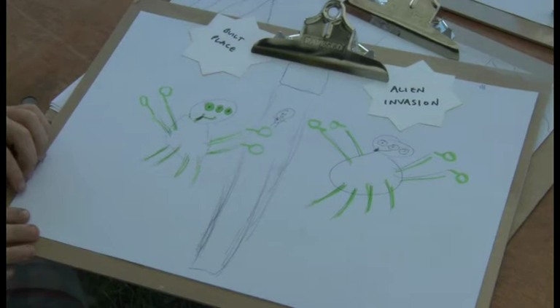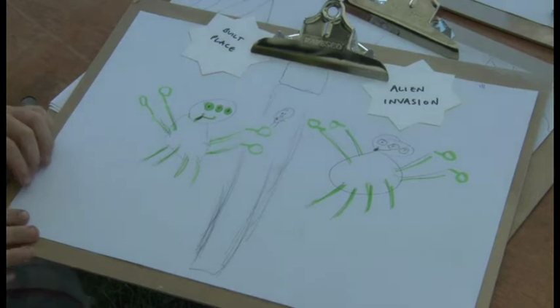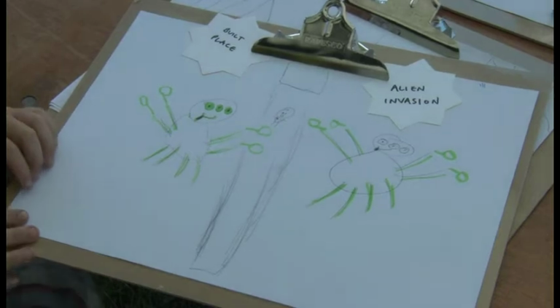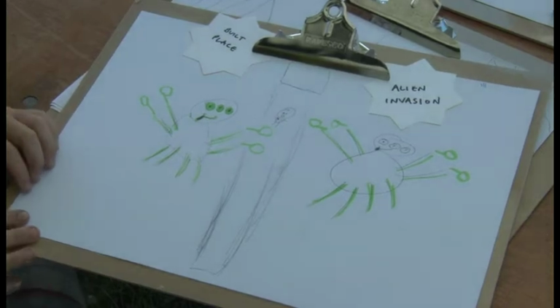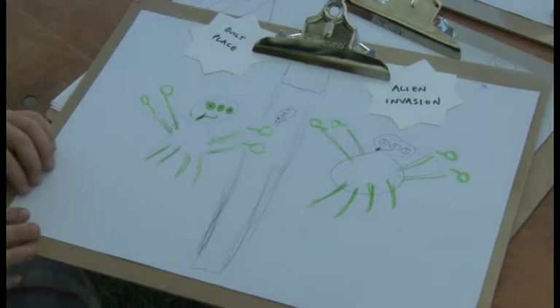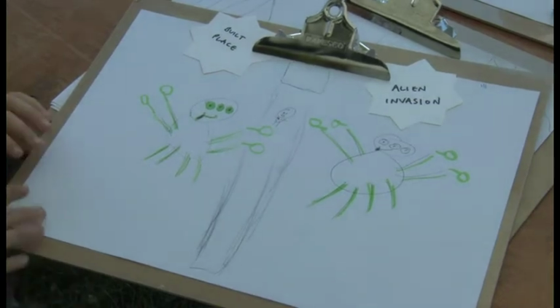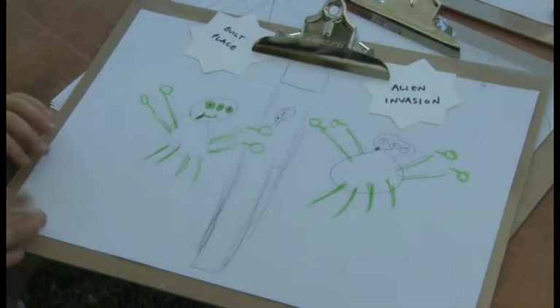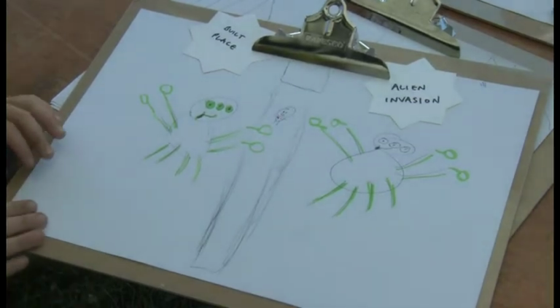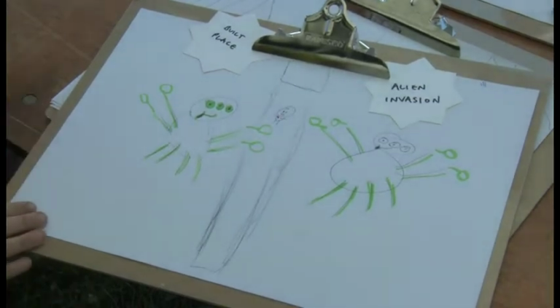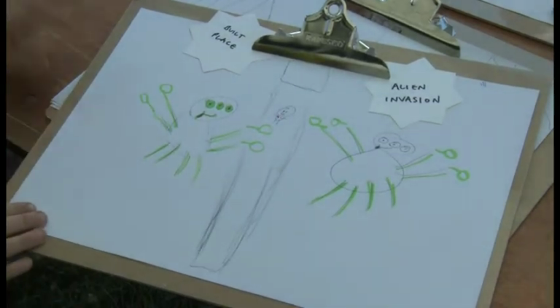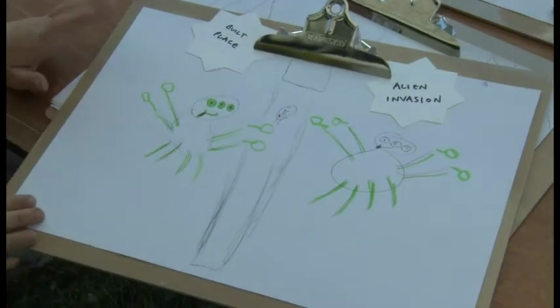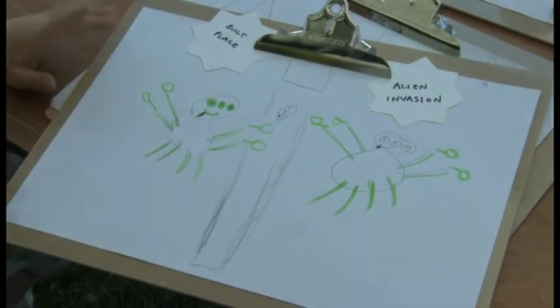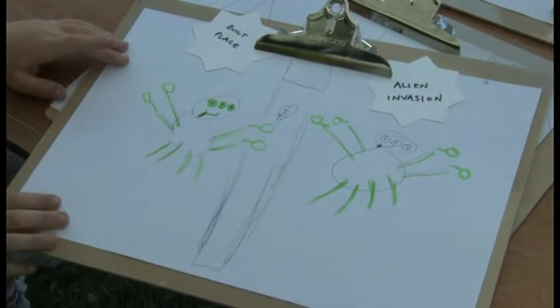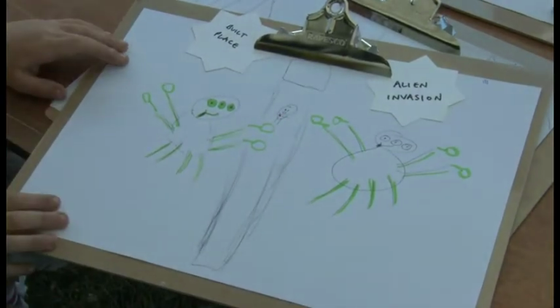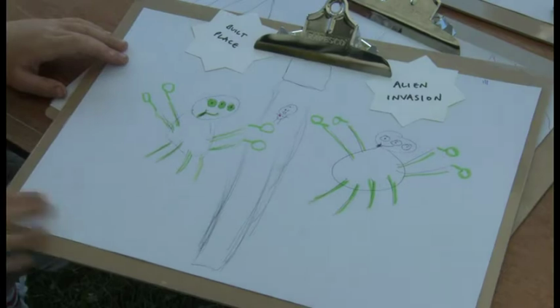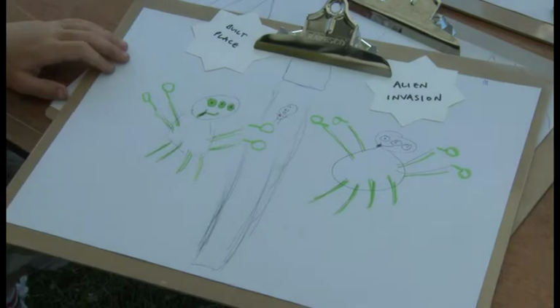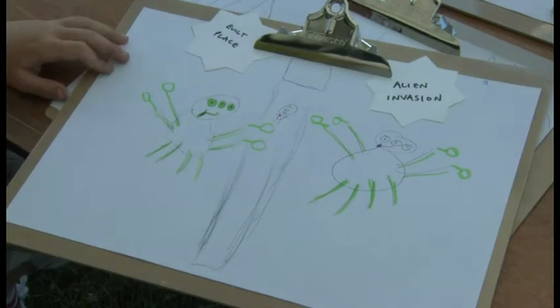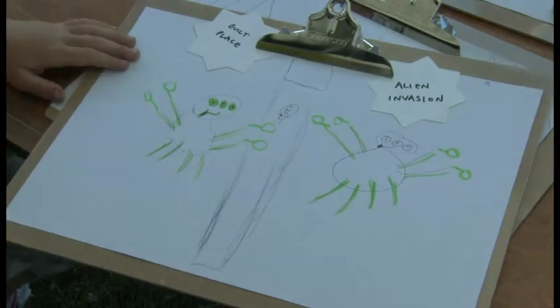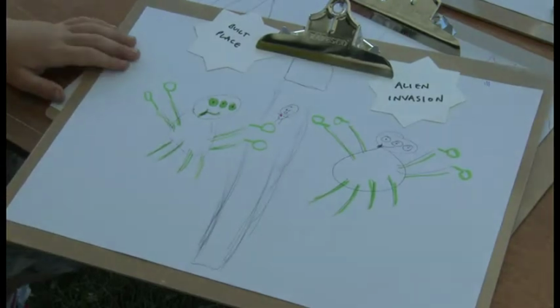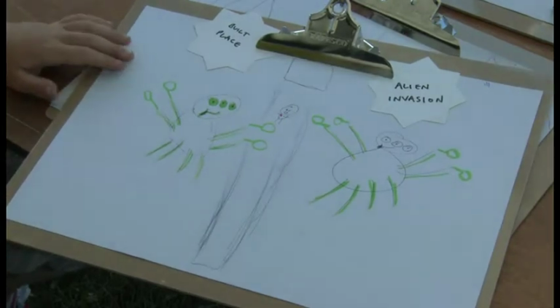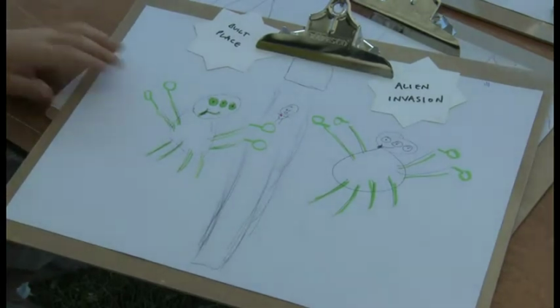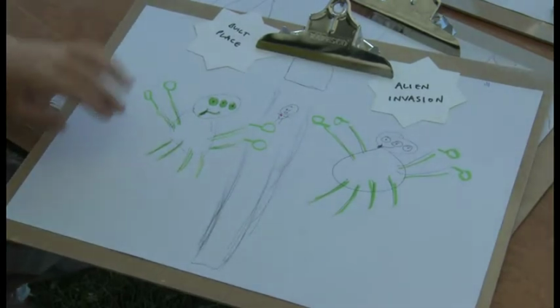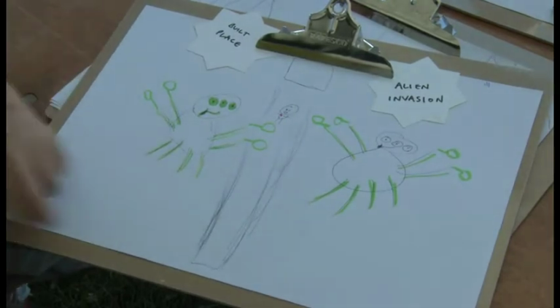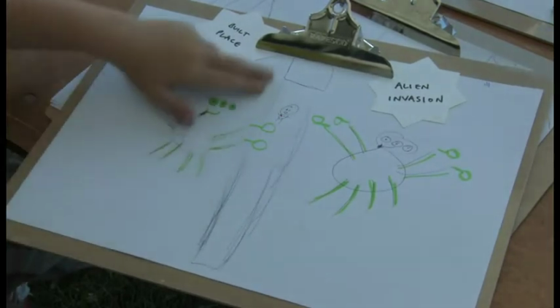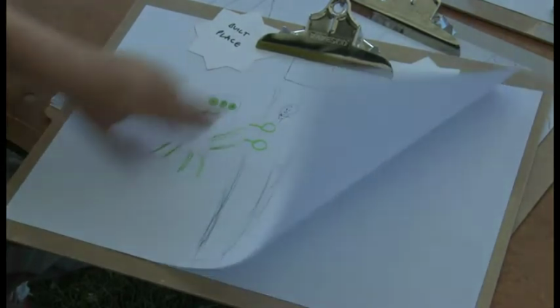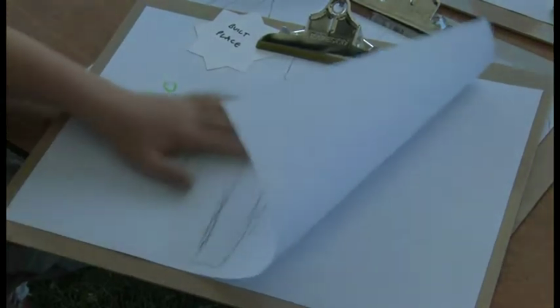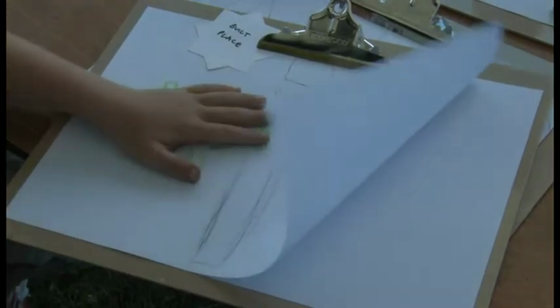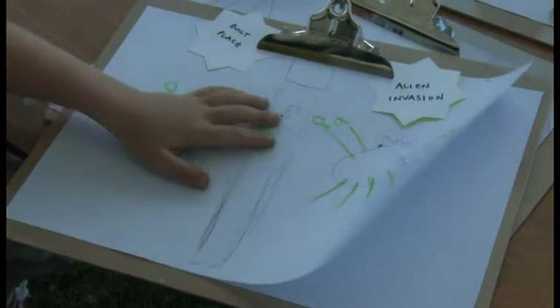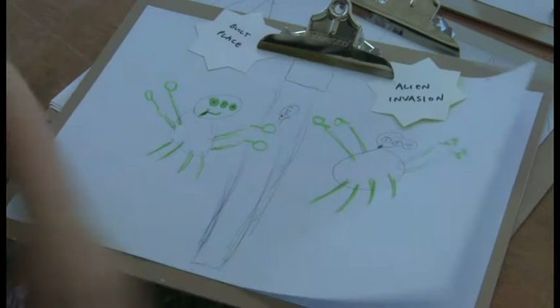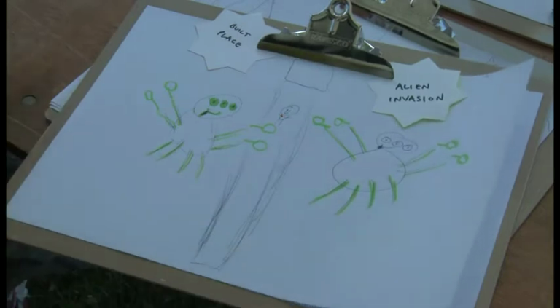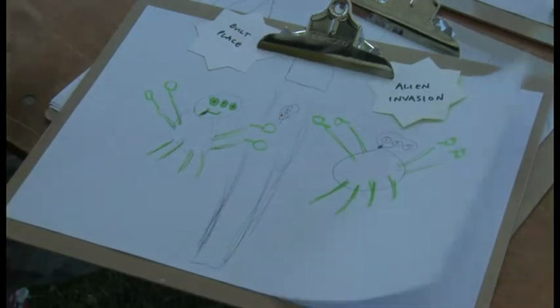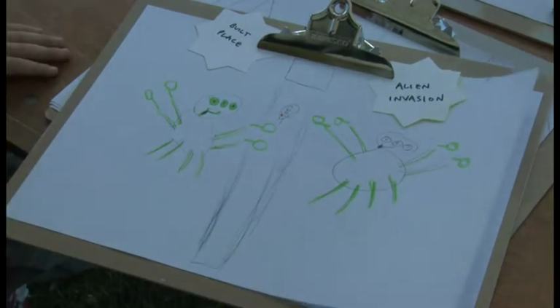Hello, my name's Dylan and I've done a drawing of an alien invasion from a built place. There's a guy on the pier and there's an alien invasion.